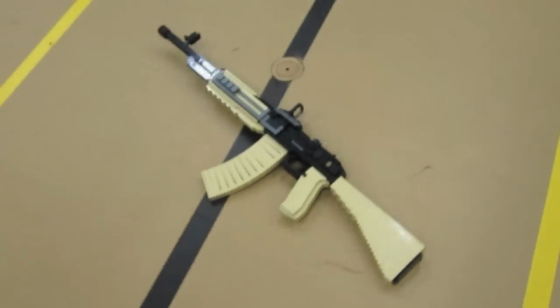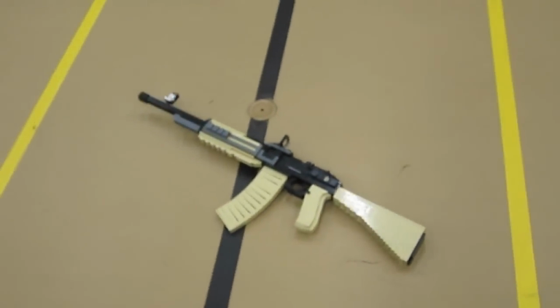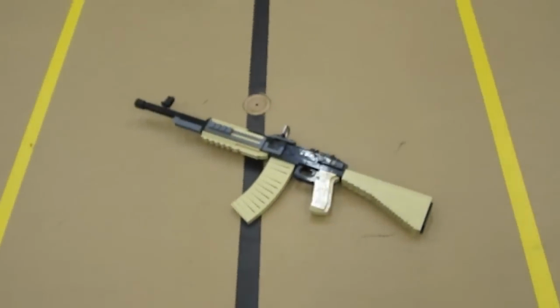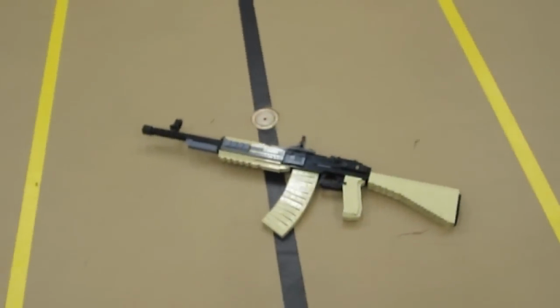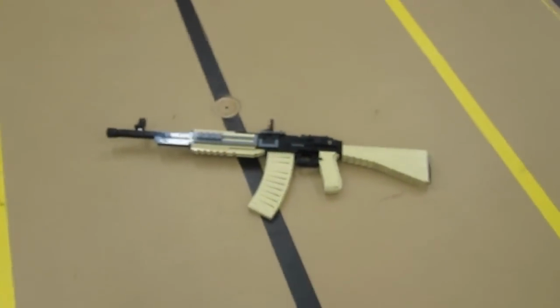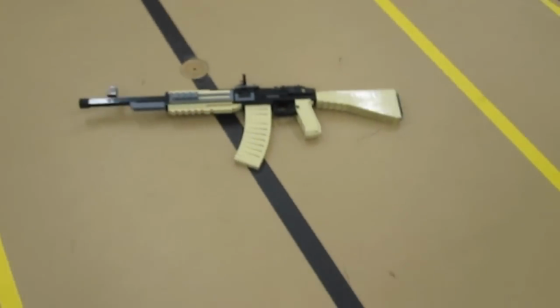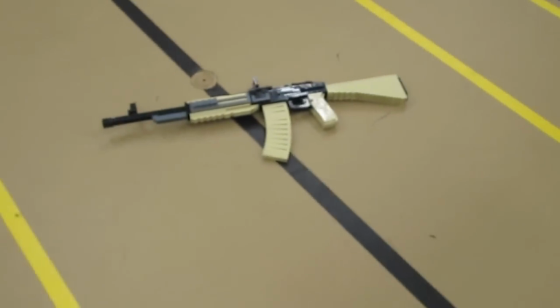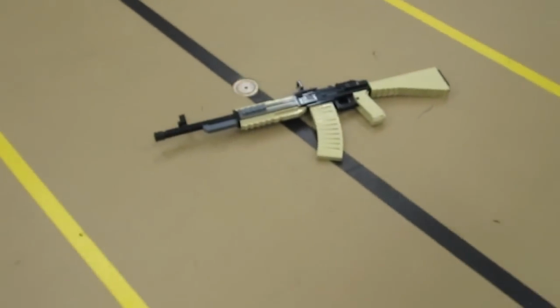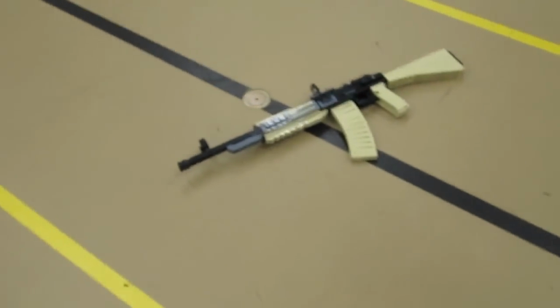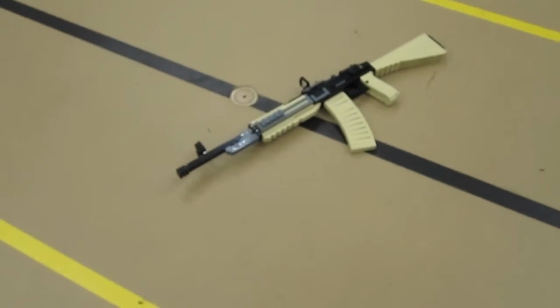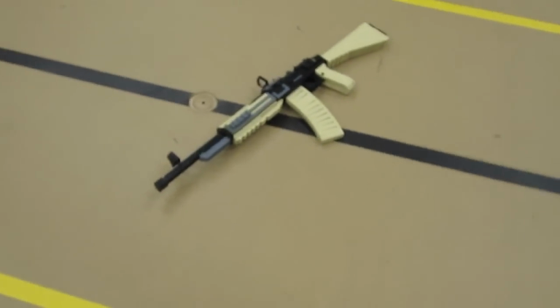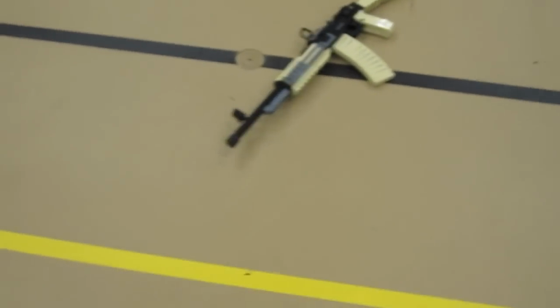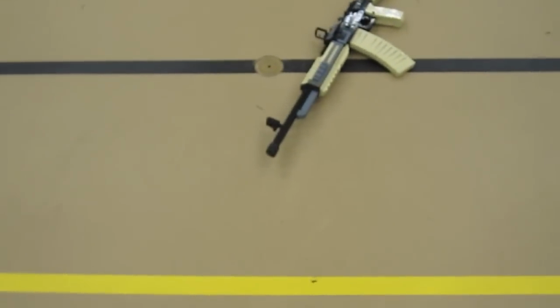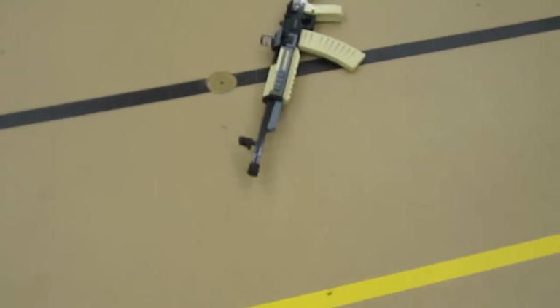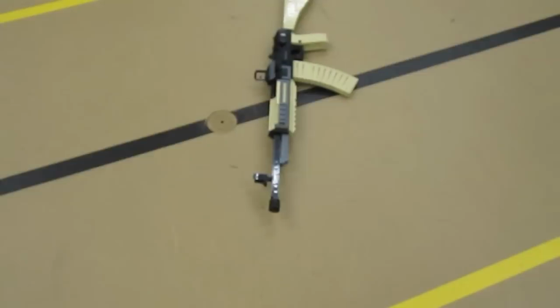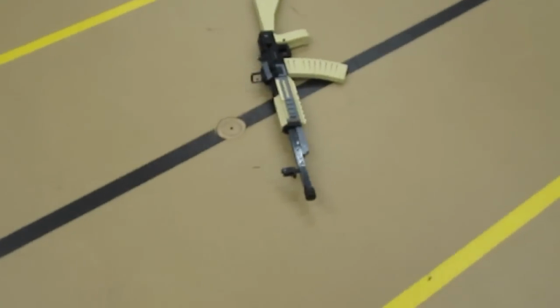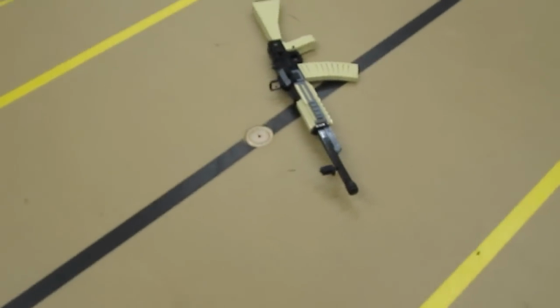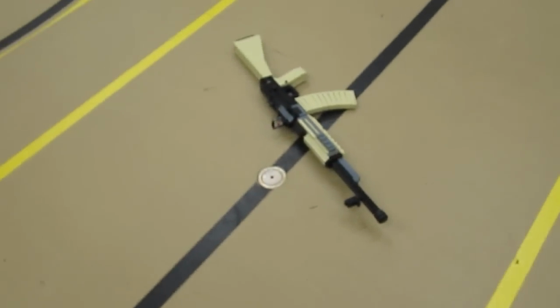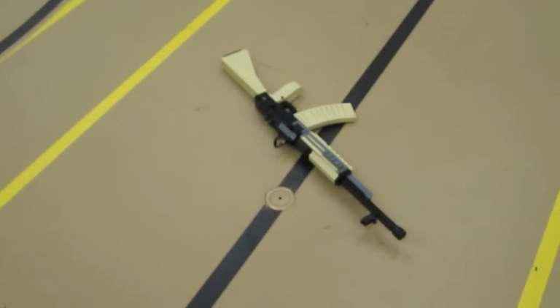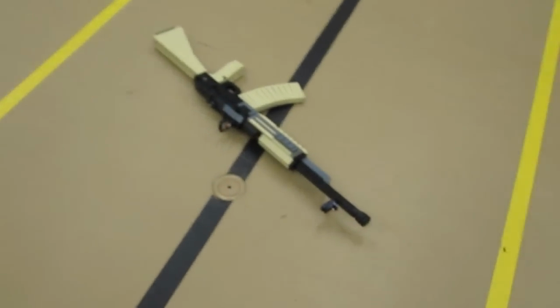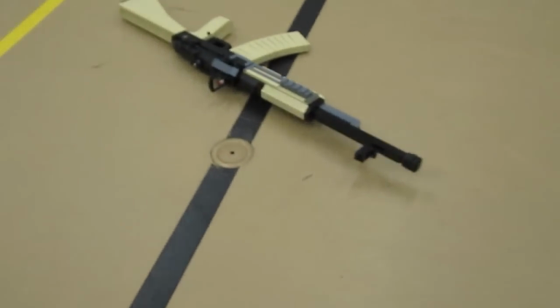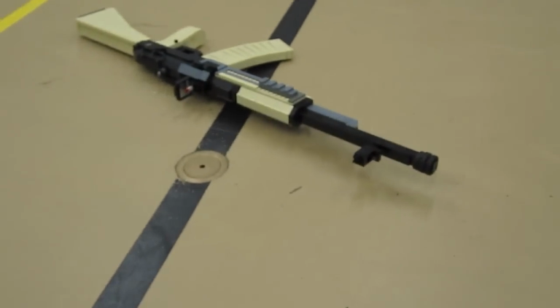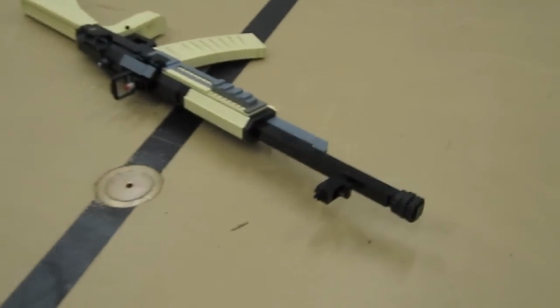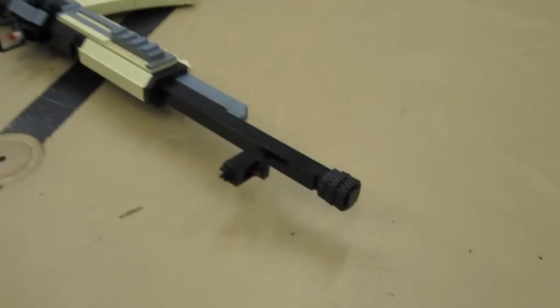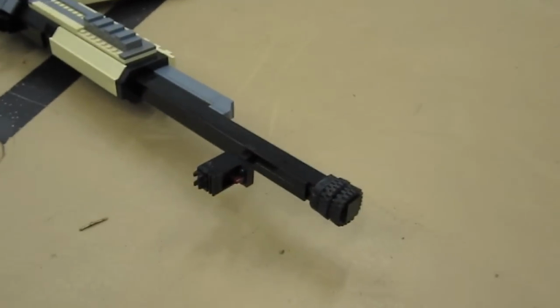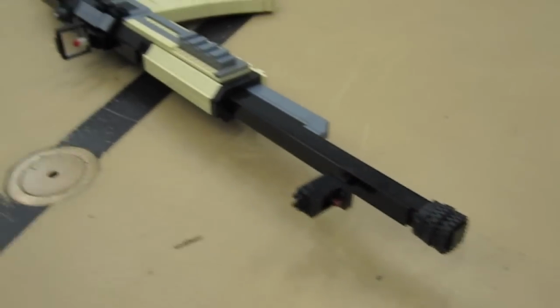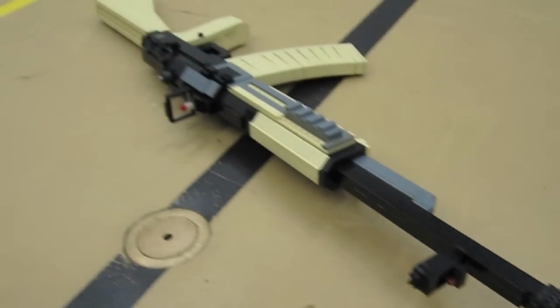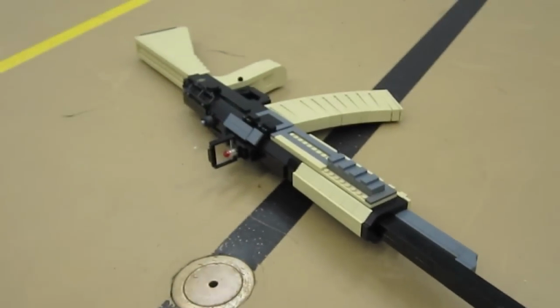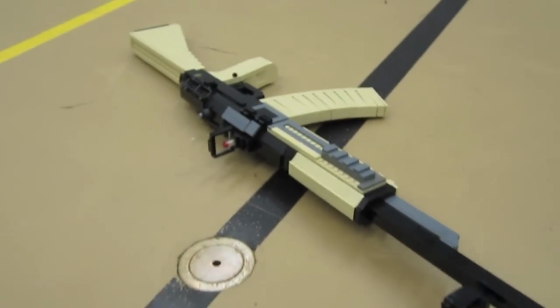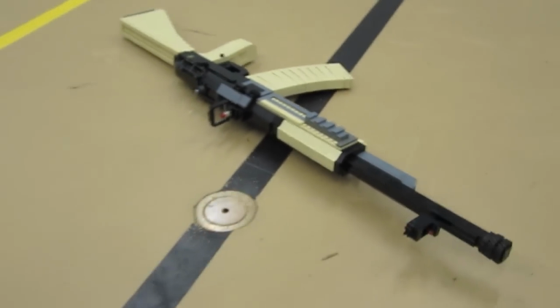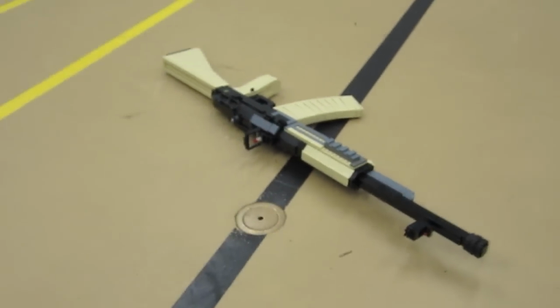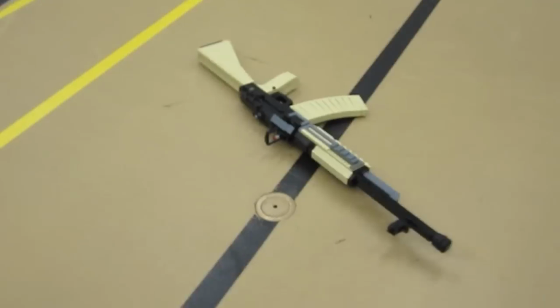The AN-94 — quite a cool assault rifle in Black Ops 2. It's also featured in the Zombies mode of Call of Duty Black Ops as well, and it's the go-to assault rifle for quite a lot of players.